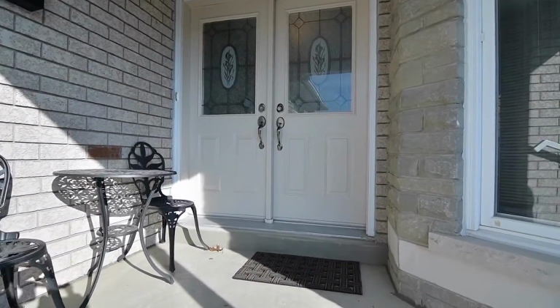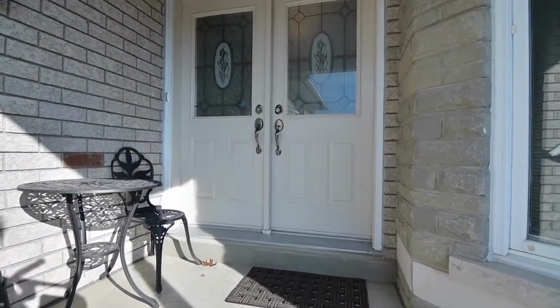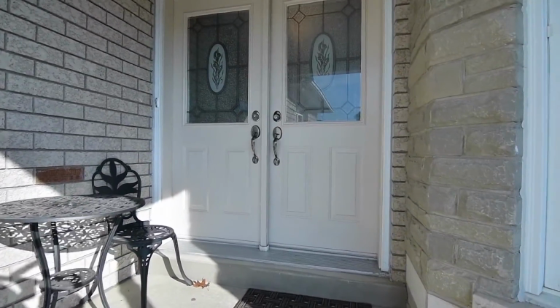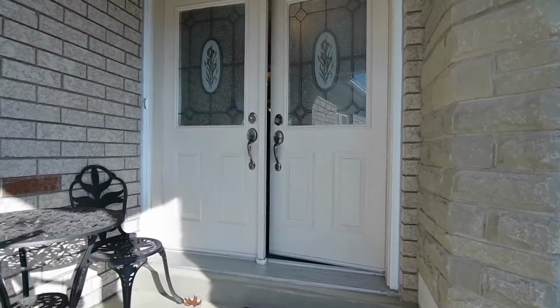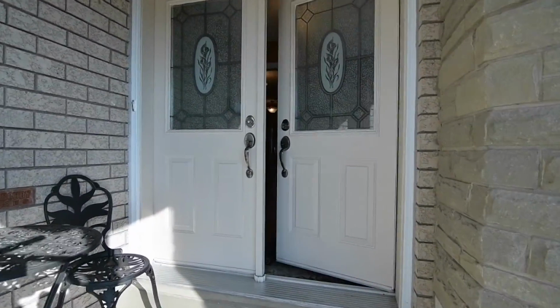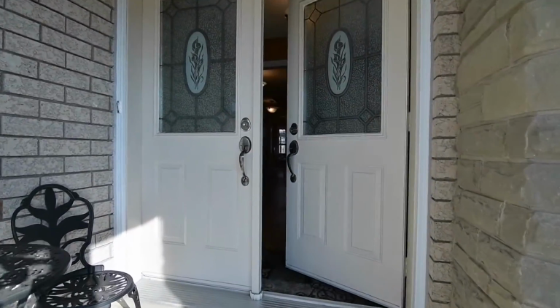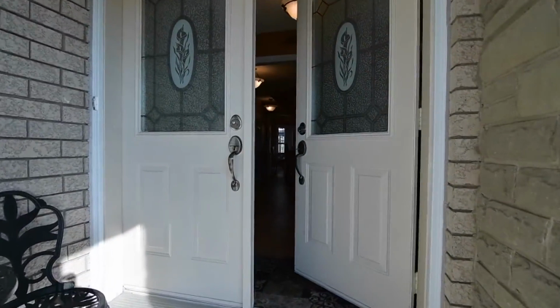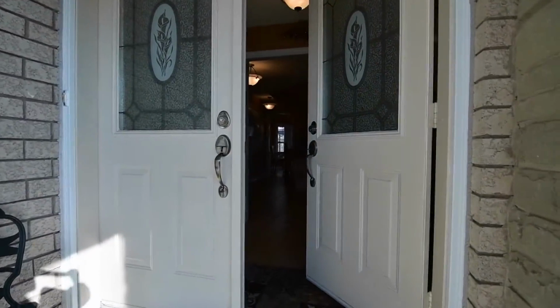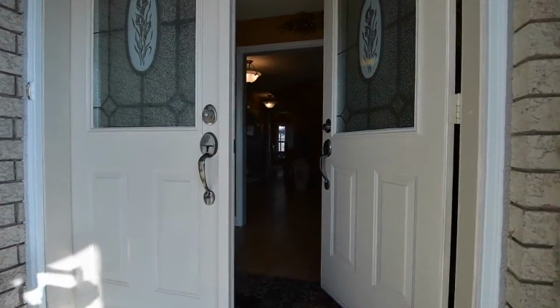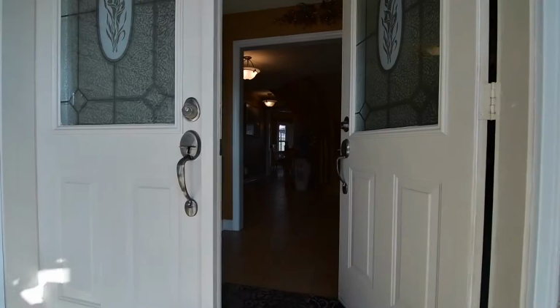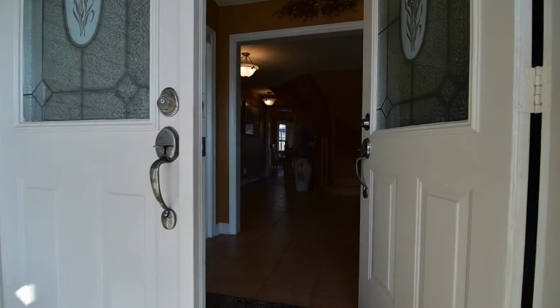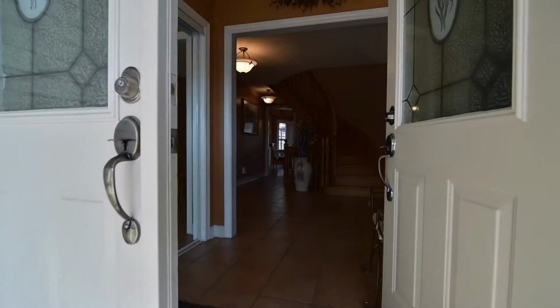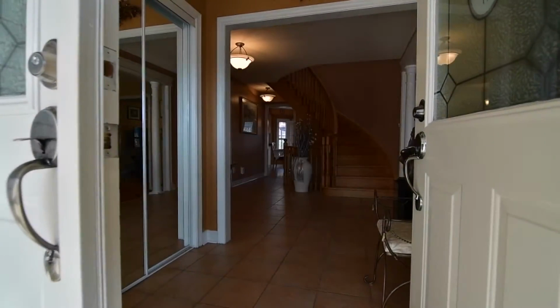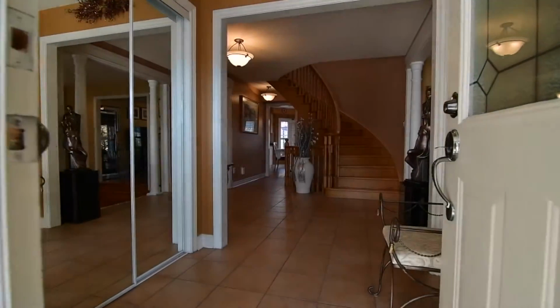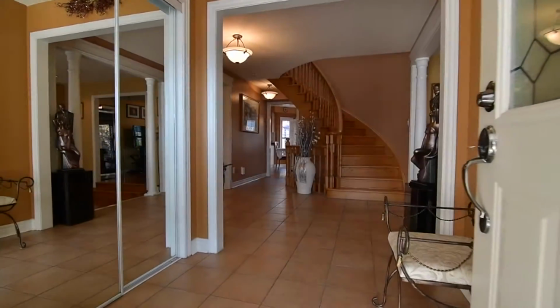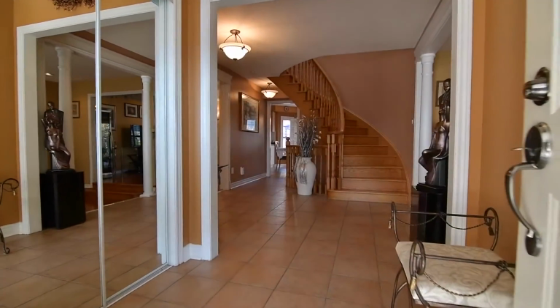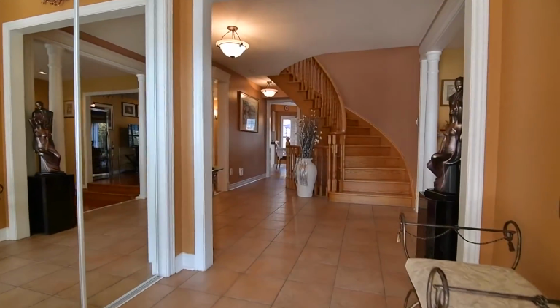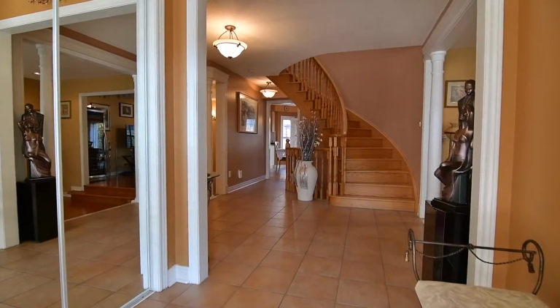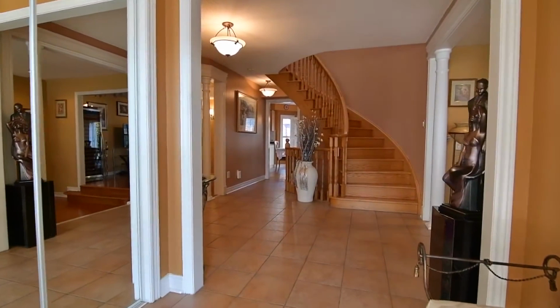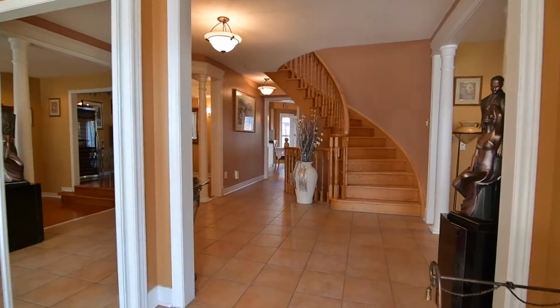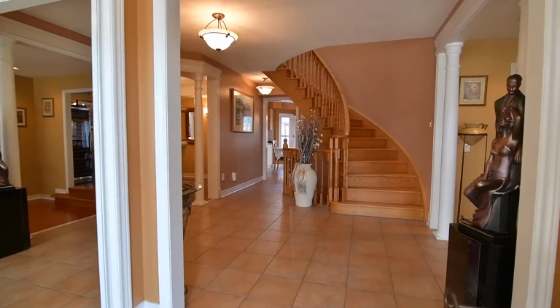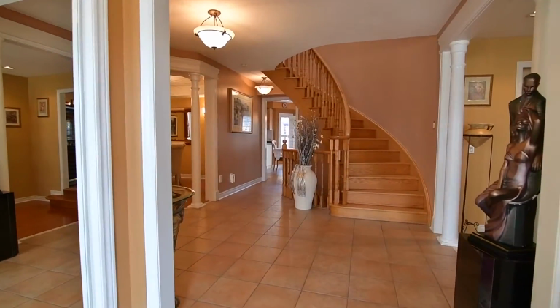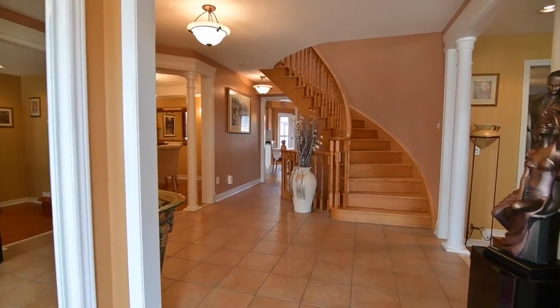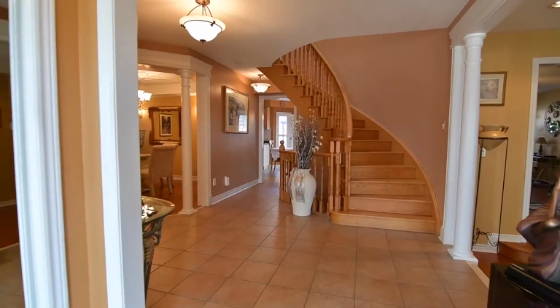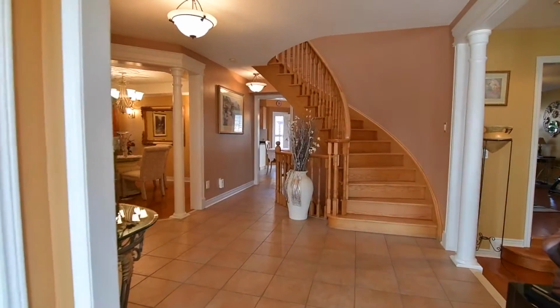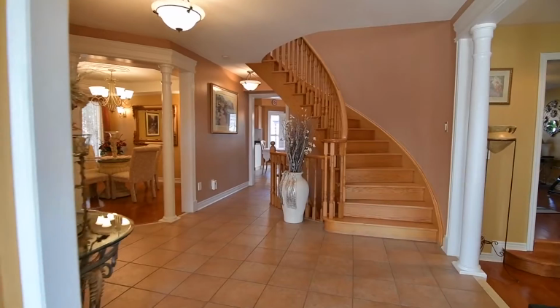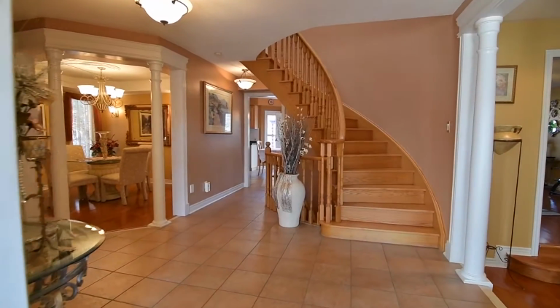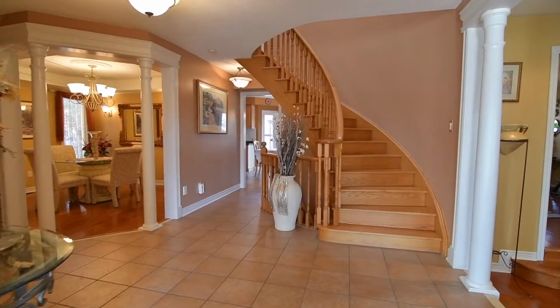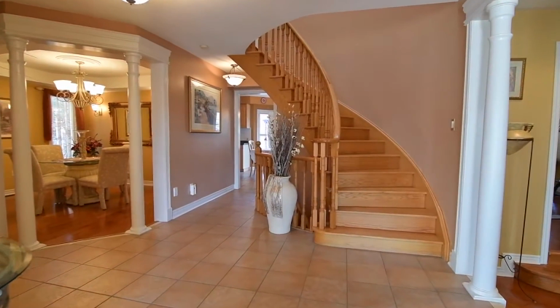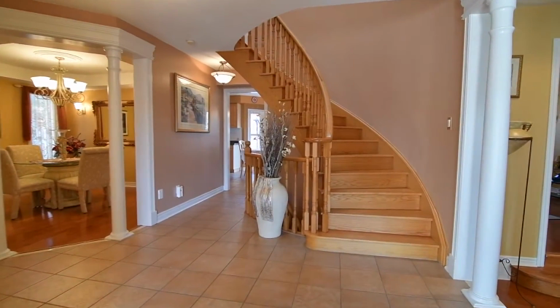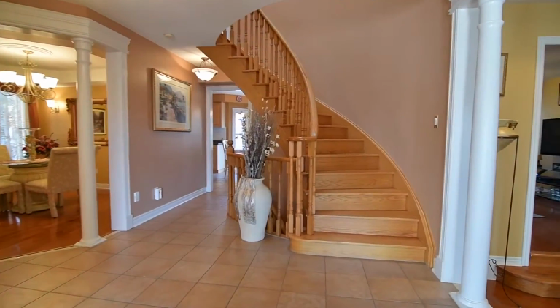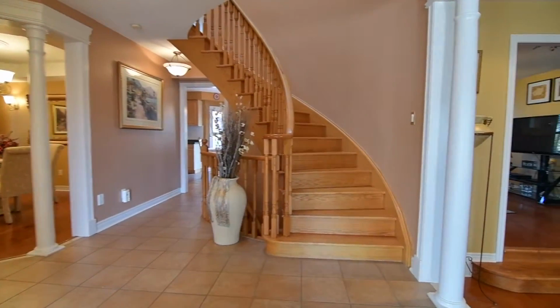Through the double door entryway is a spacious foyer with mirrored door double closet, which opens to a main level finished with ceramic tiled and cherry hardwood floors and with a wonderful open flow throughout.